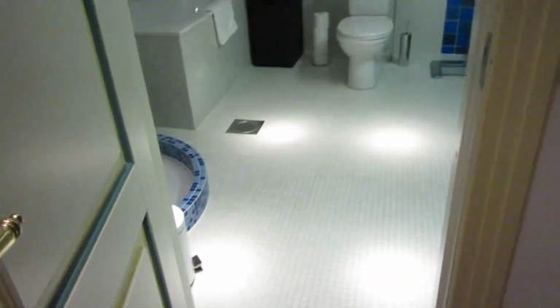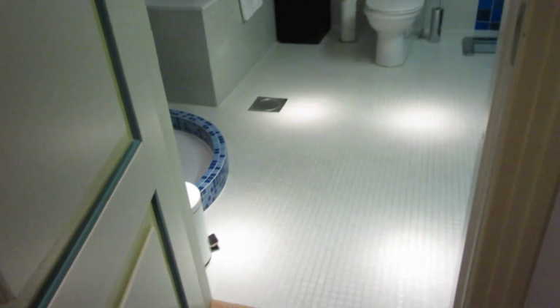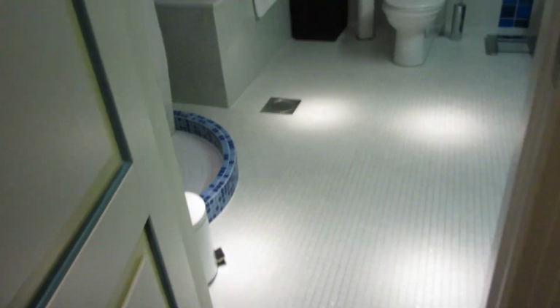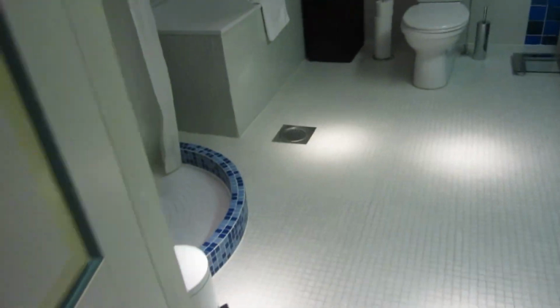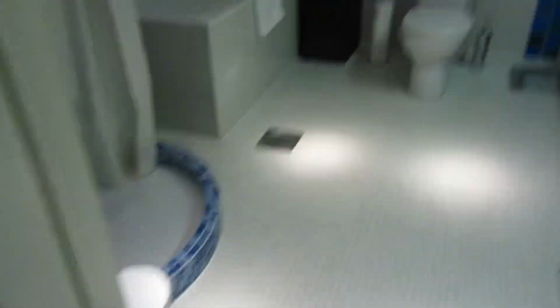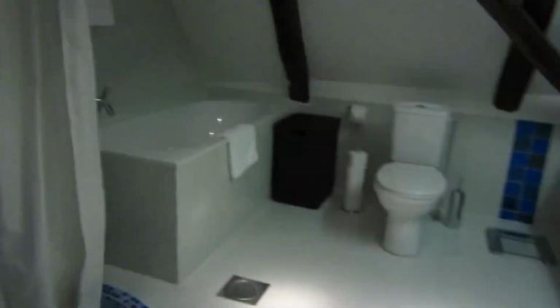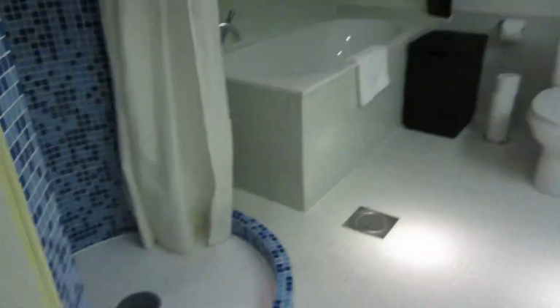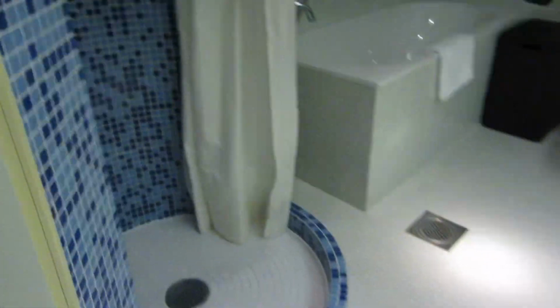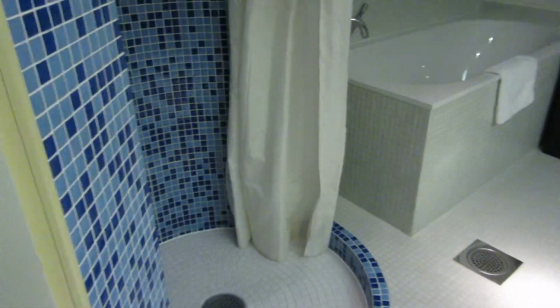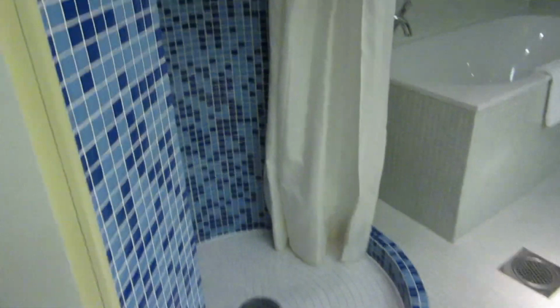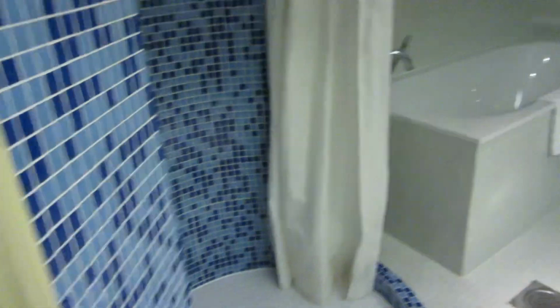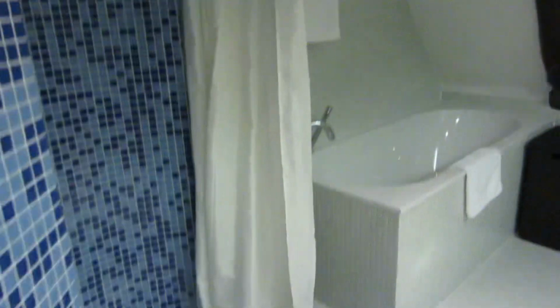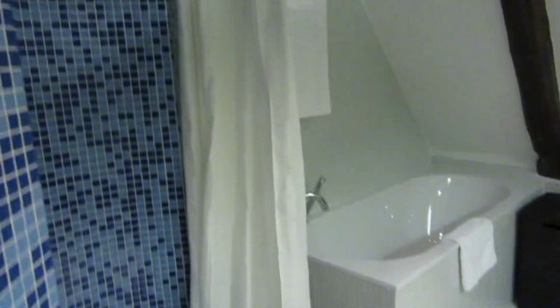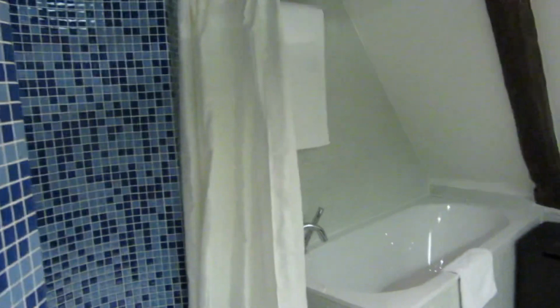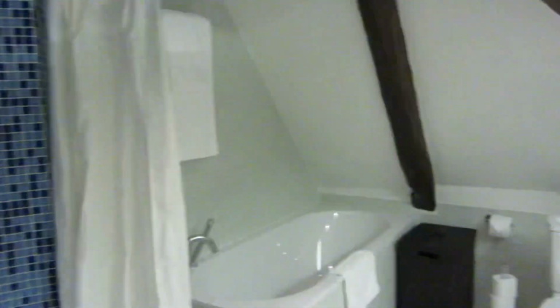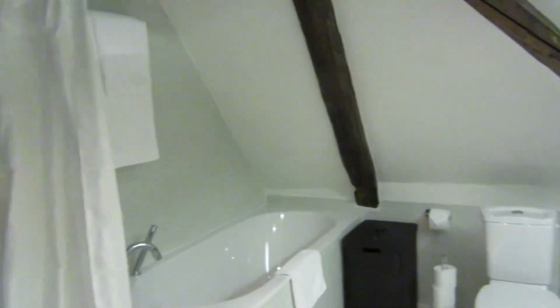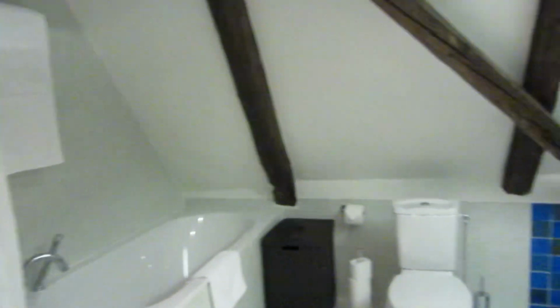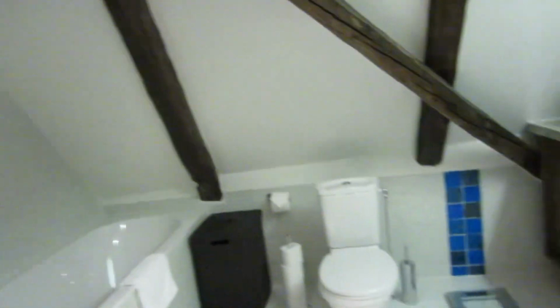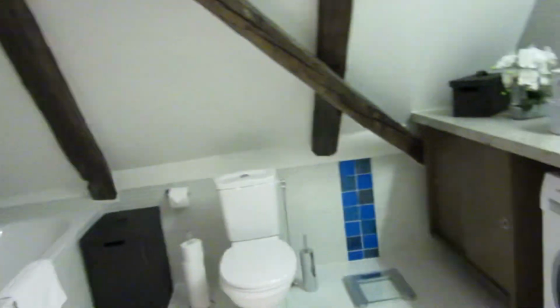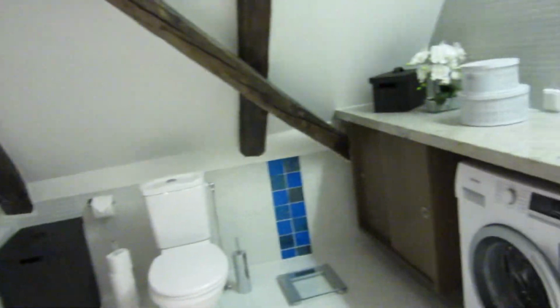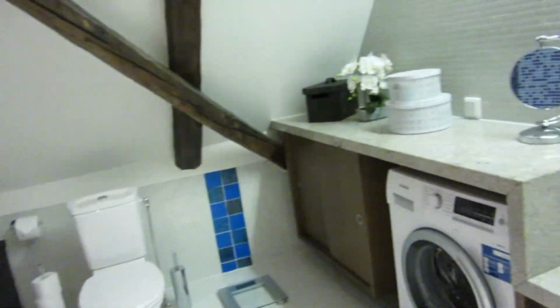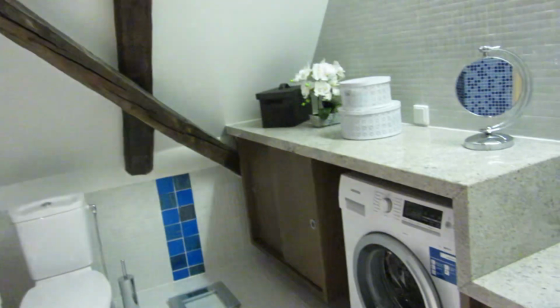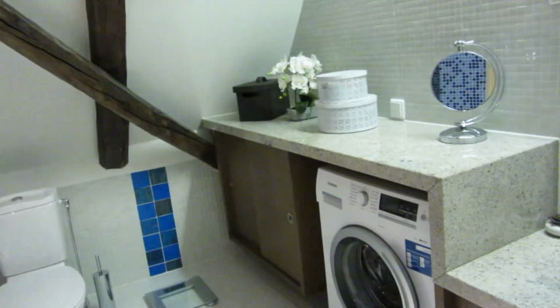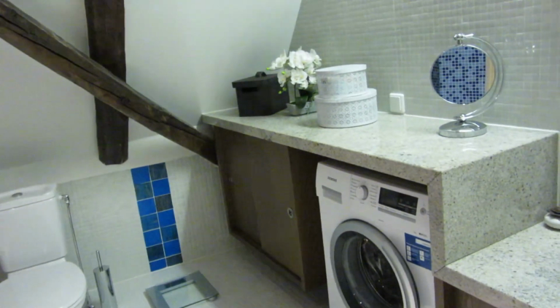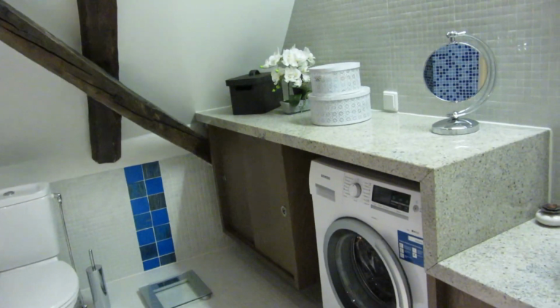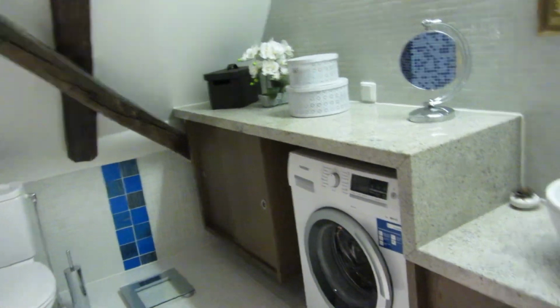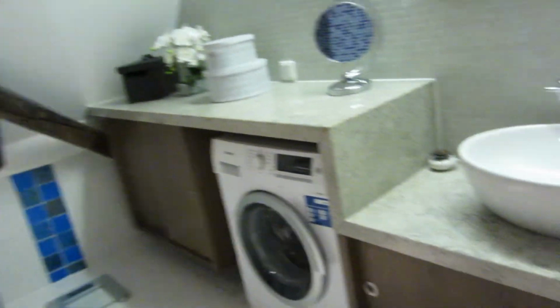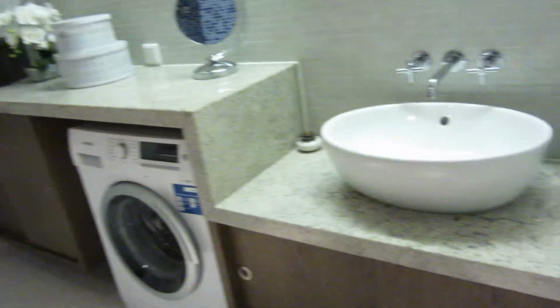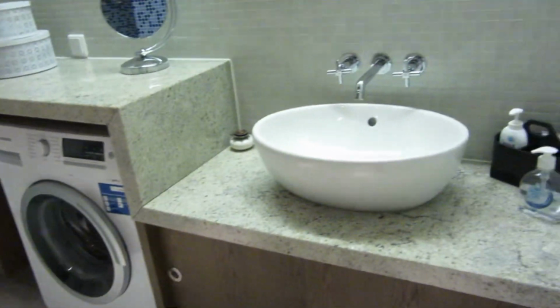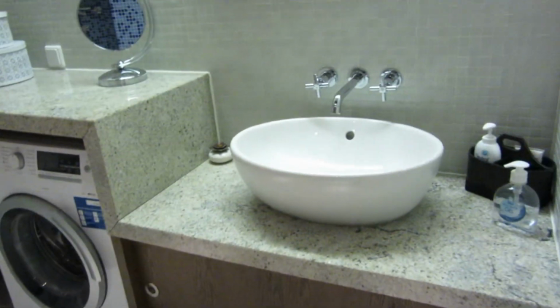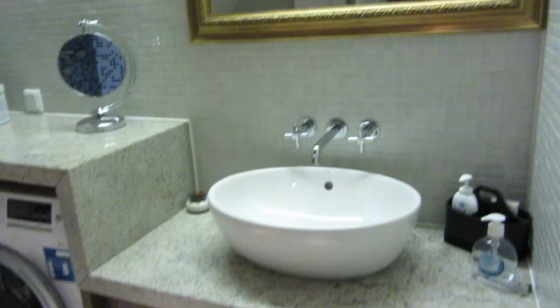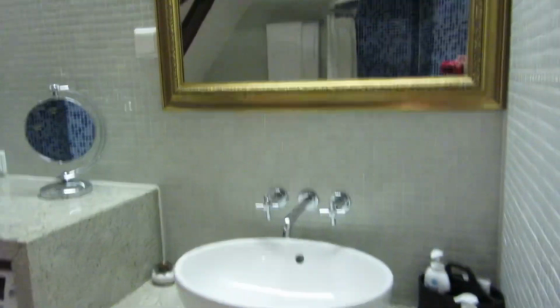Here's the main bathroom. It's got a nice shower, nice bathtub, washer and dryer area, and sink area.